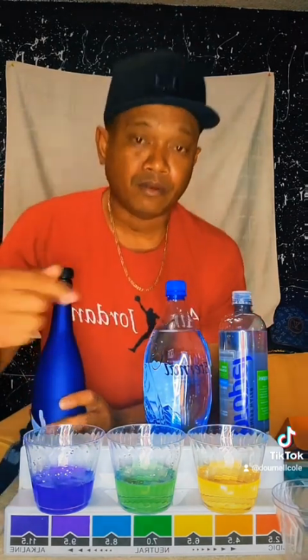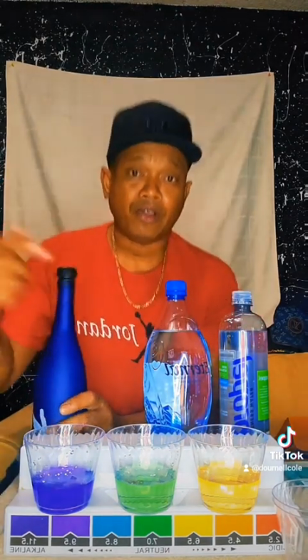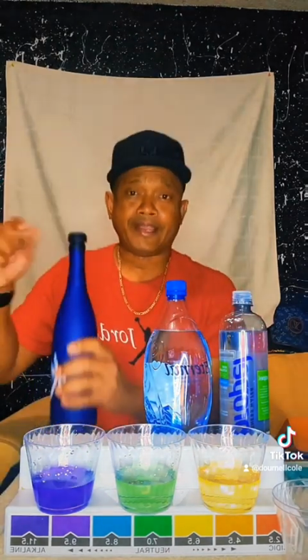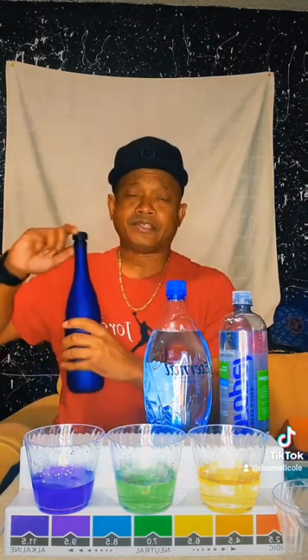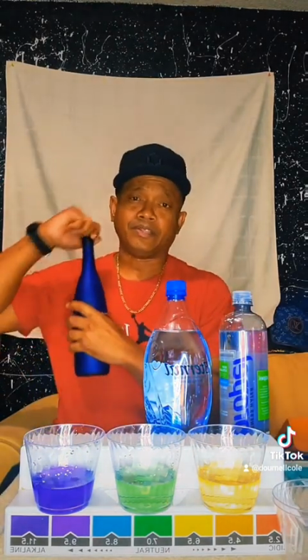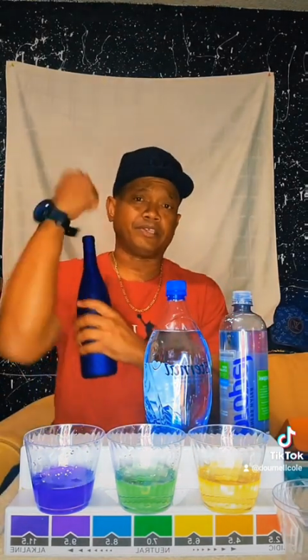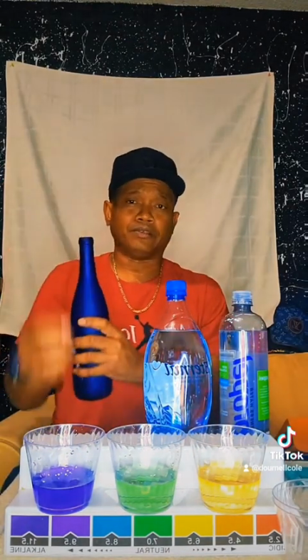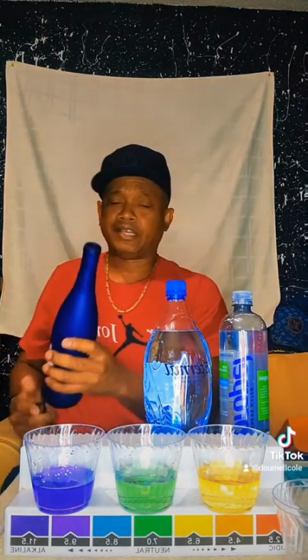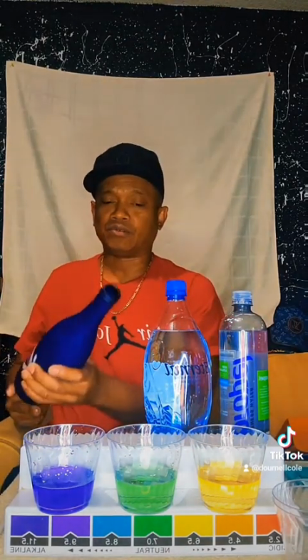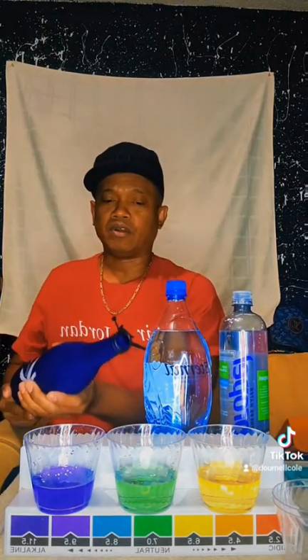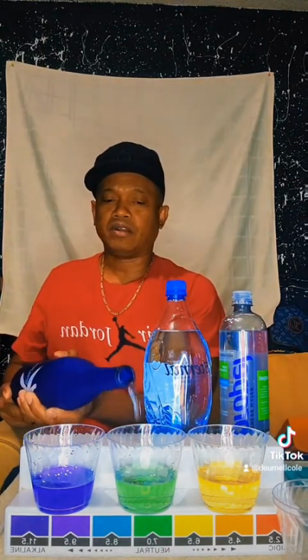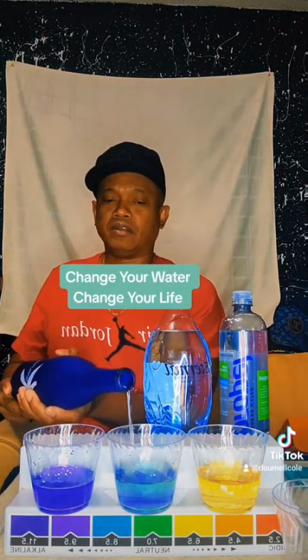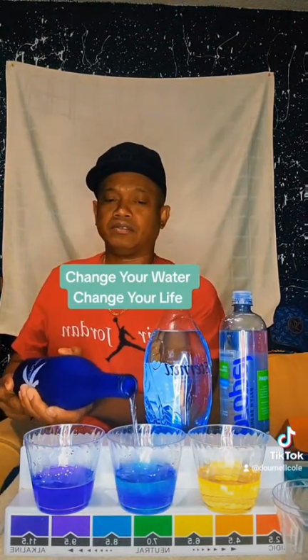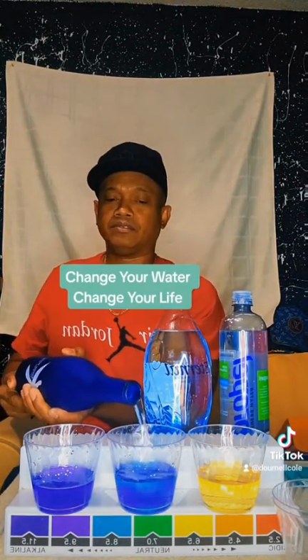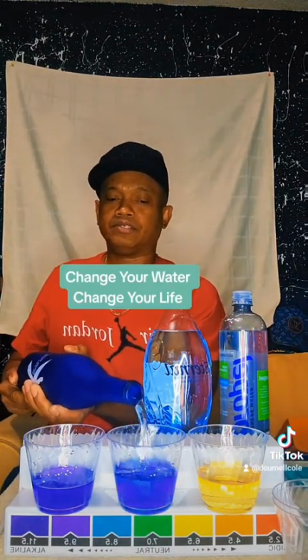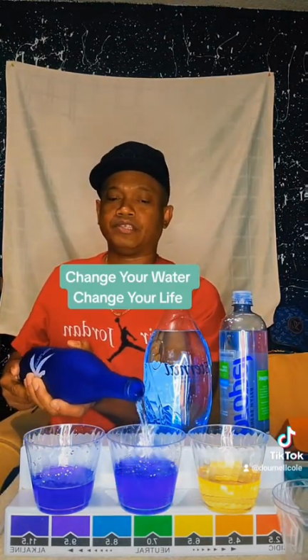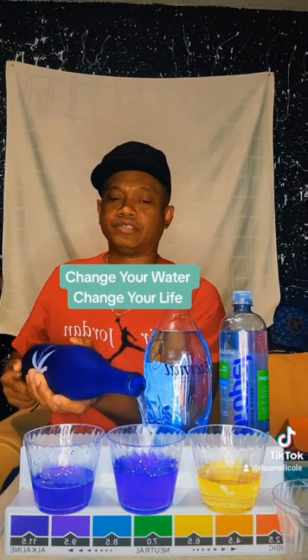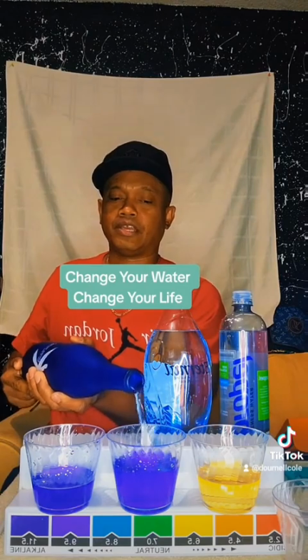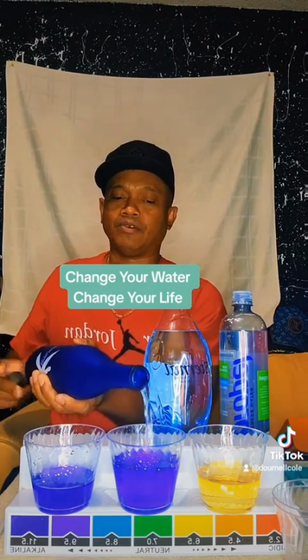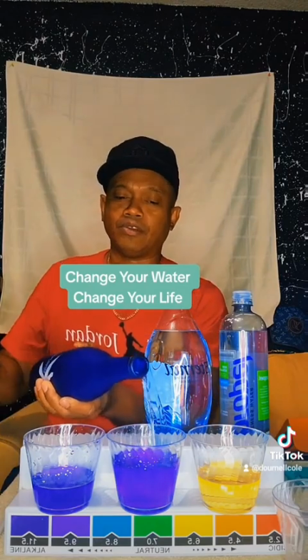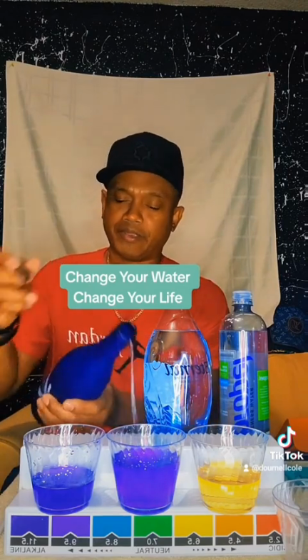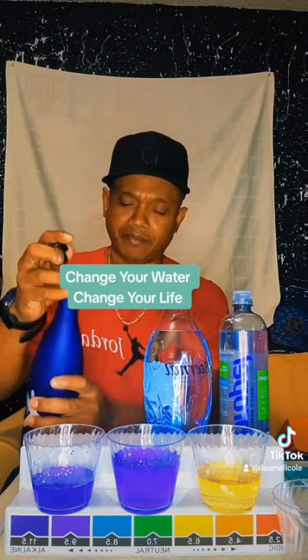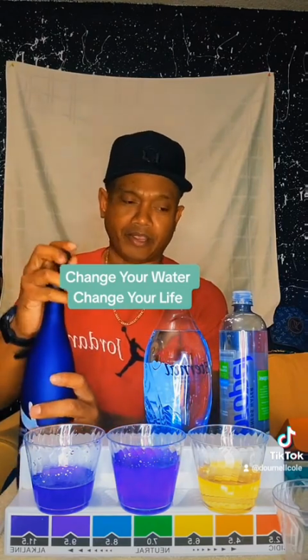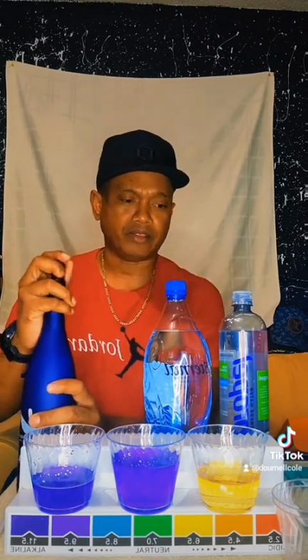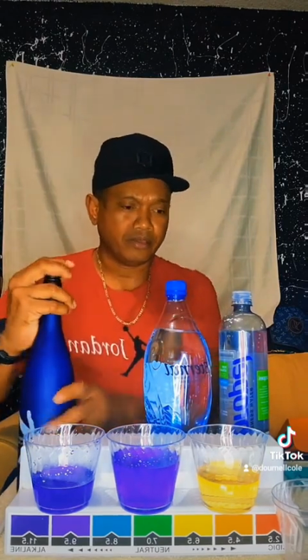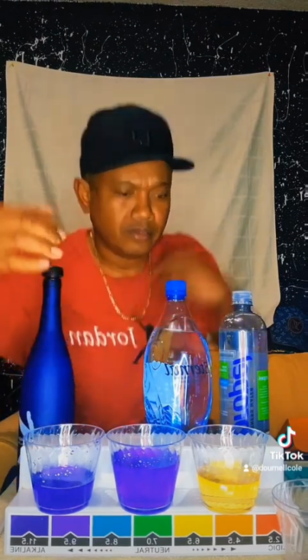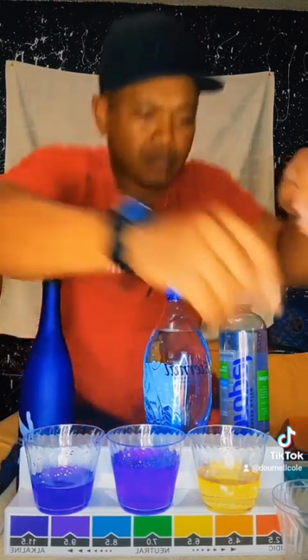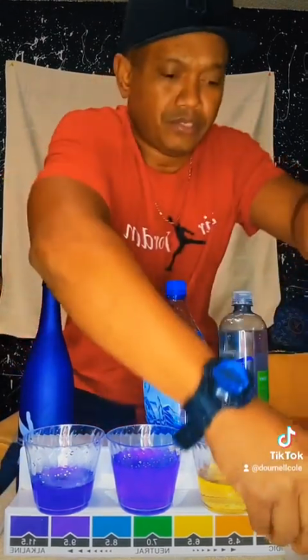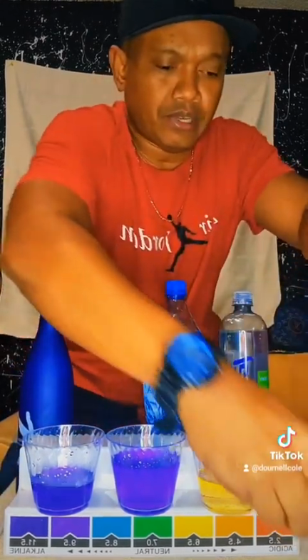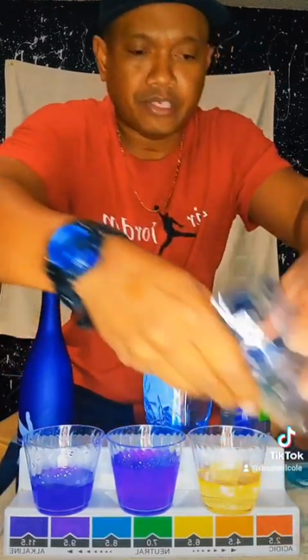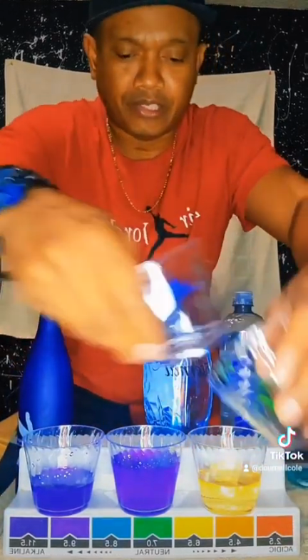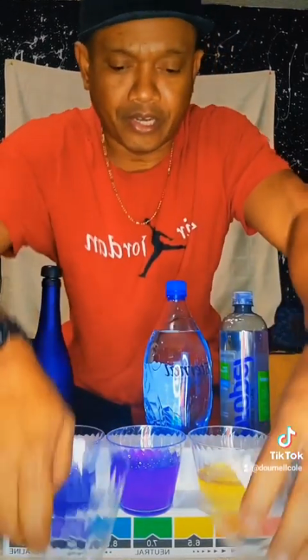Wrong answer on the Eternal. Change your water, change your life. Let's do another test here.